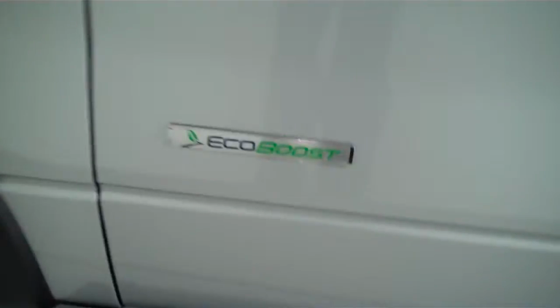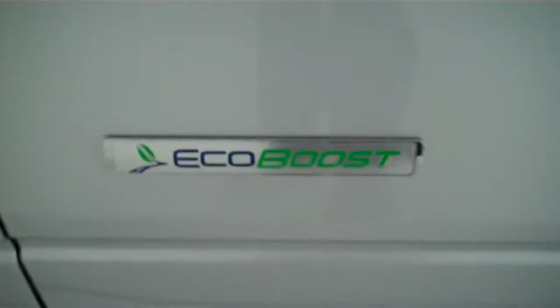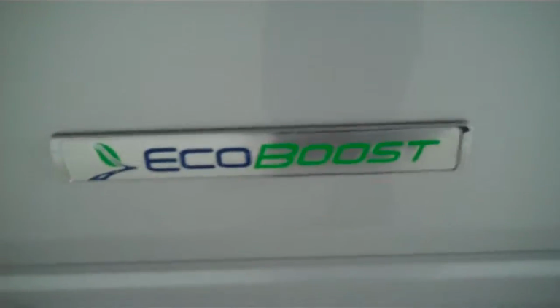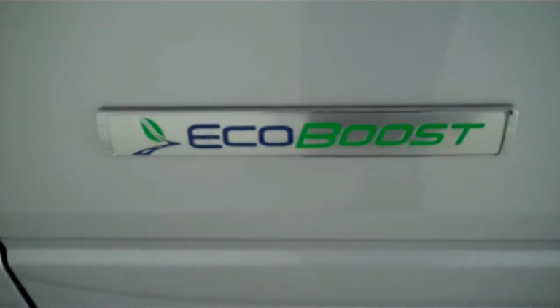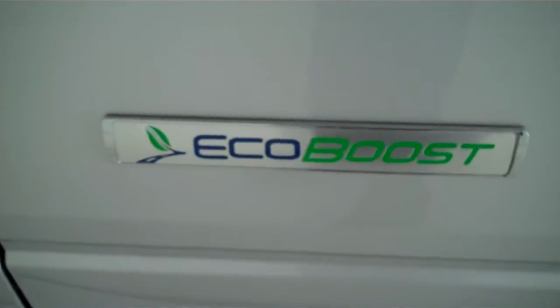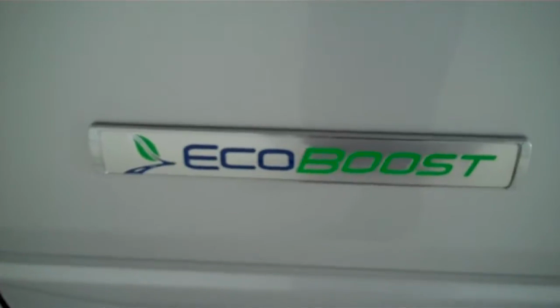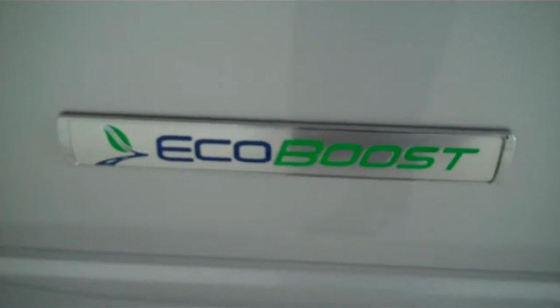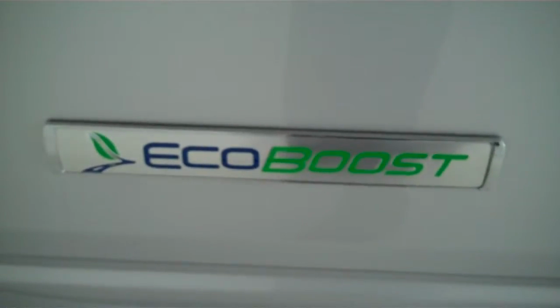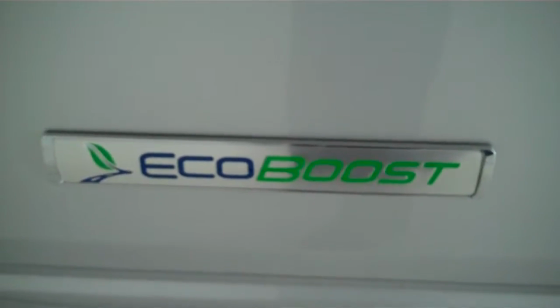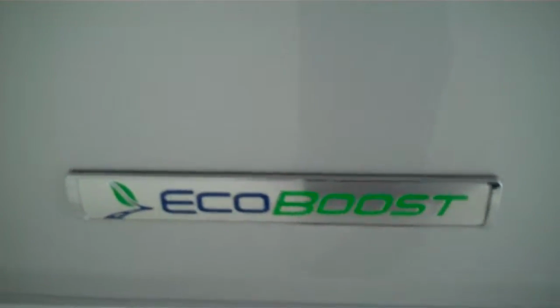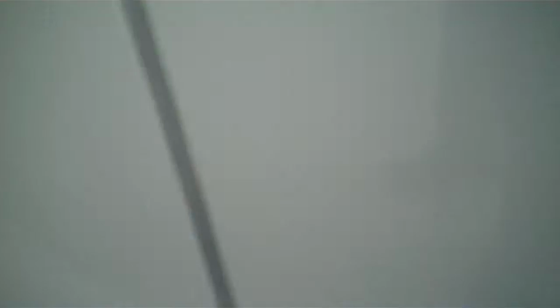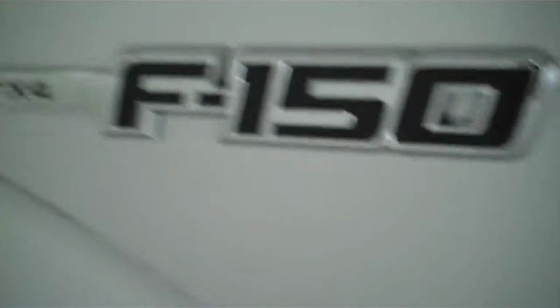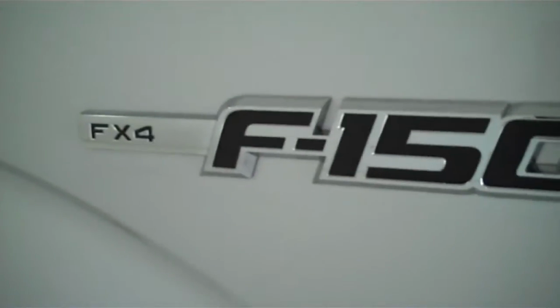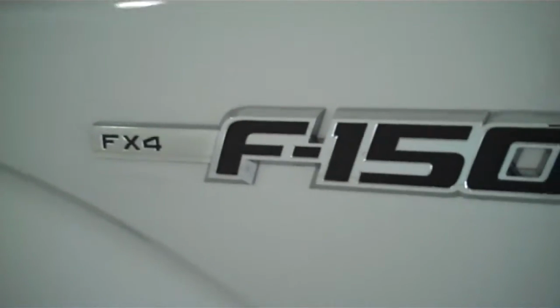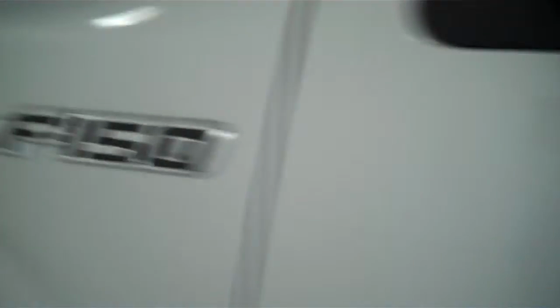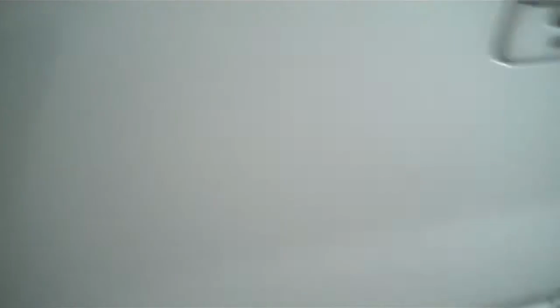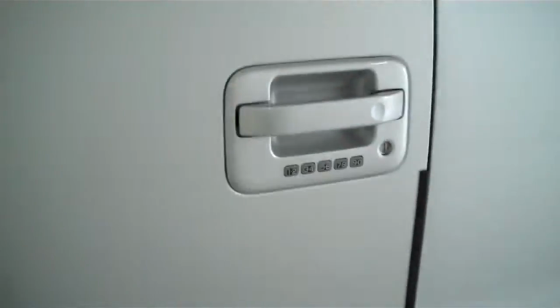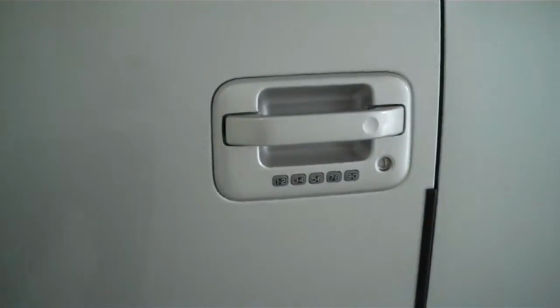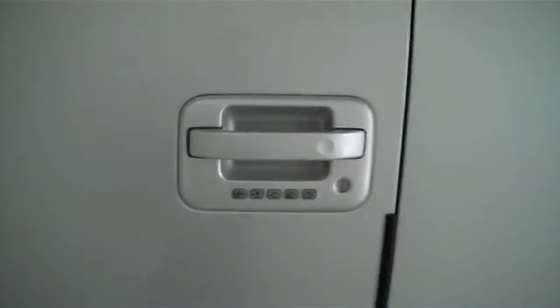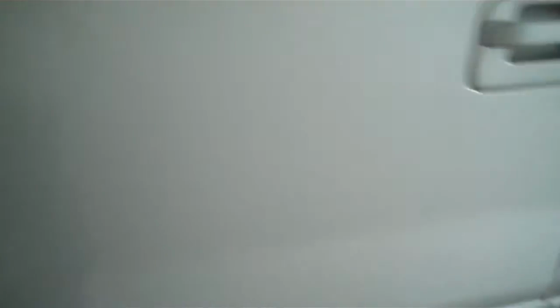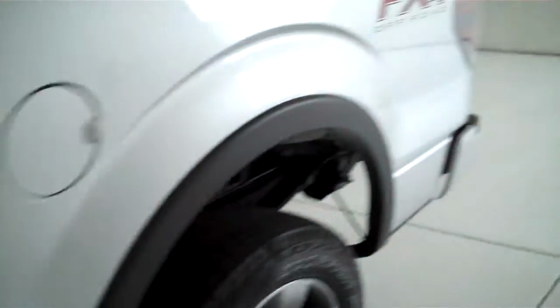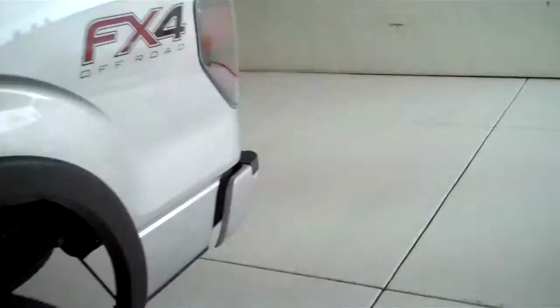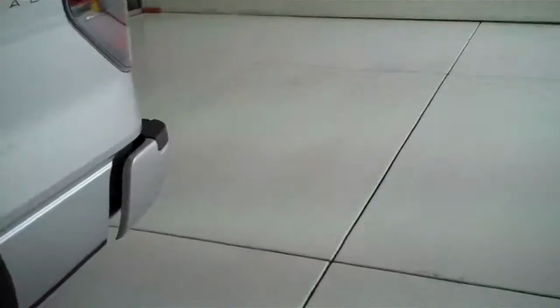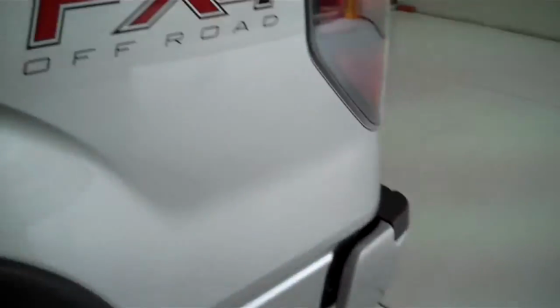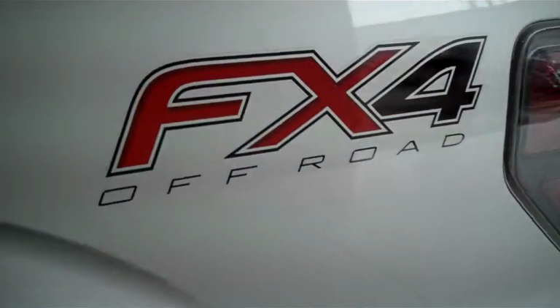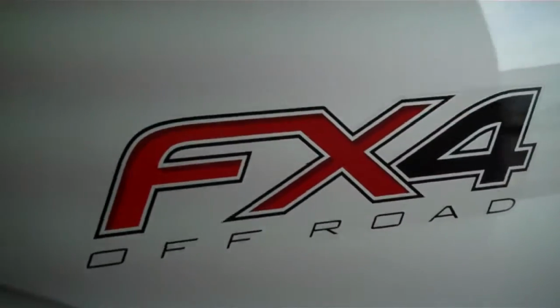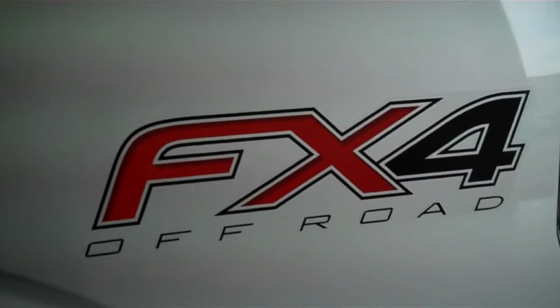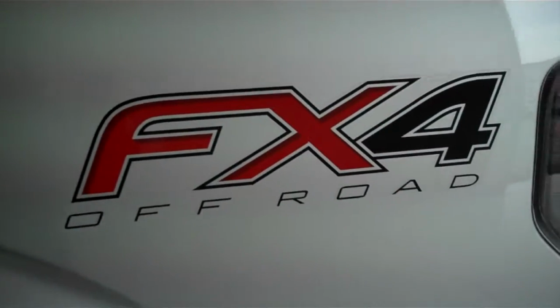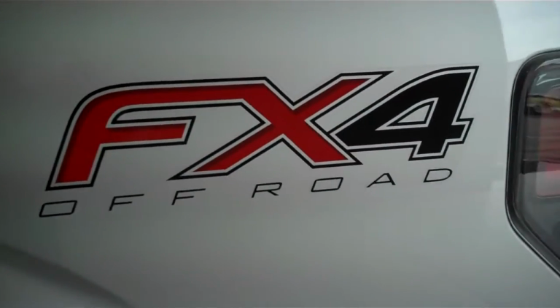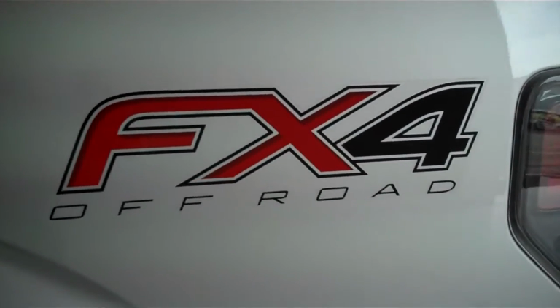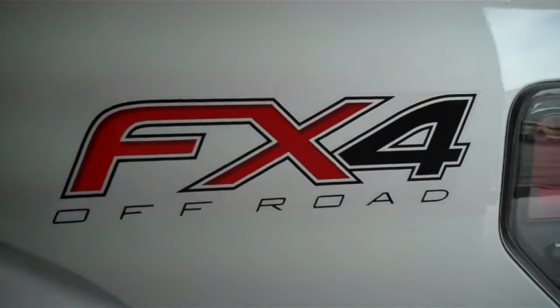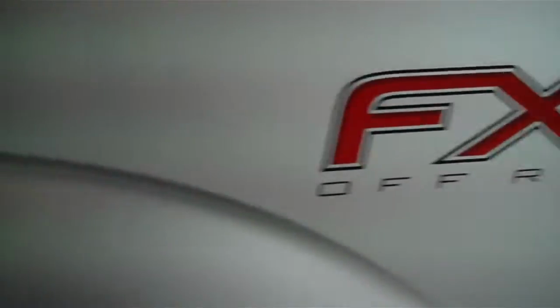It also has an EcoBoost engine for great gas mileage and lots of power. It has keyless entry on the door. This is a four-wheel drive truck and it's also got the FX4 off-road package.